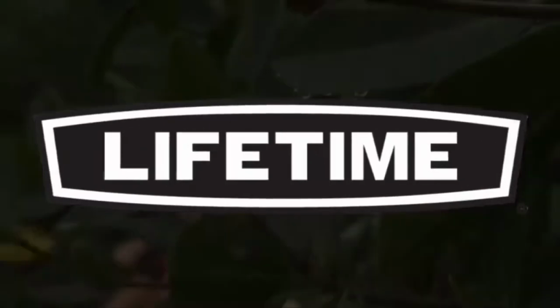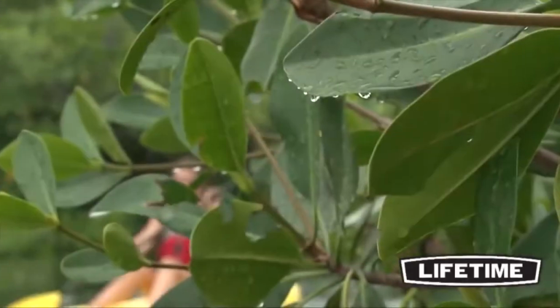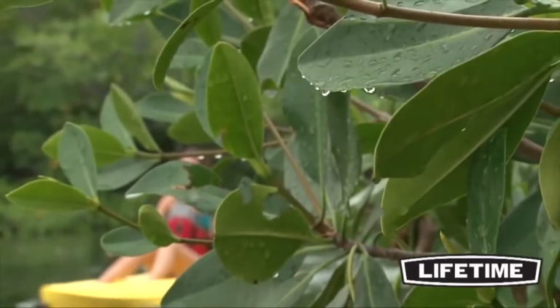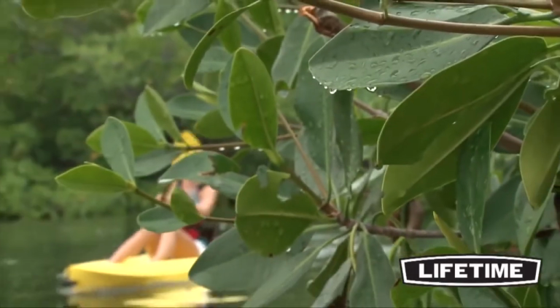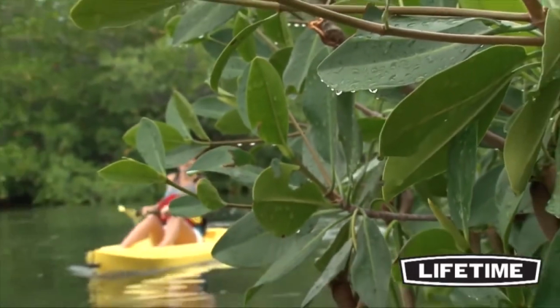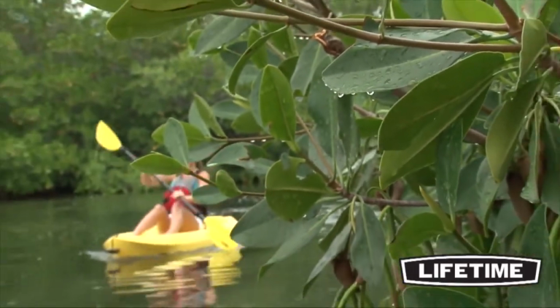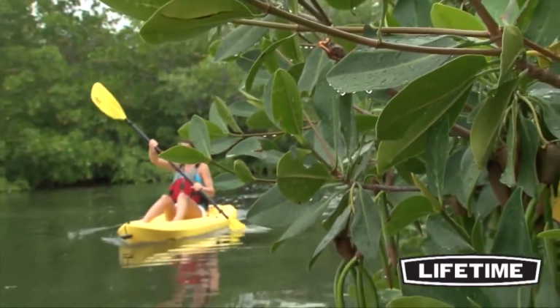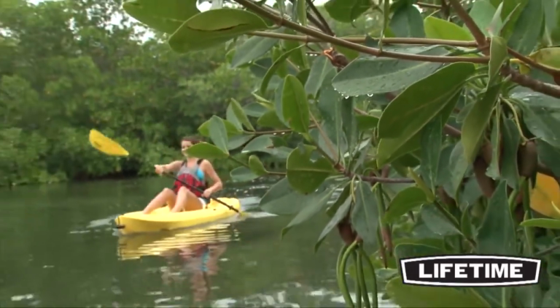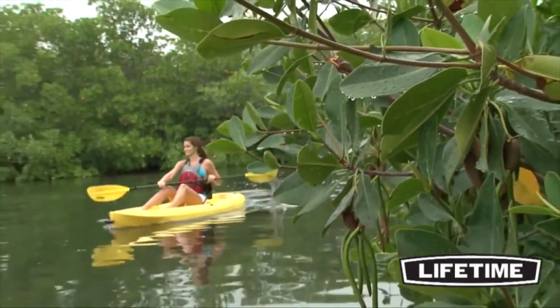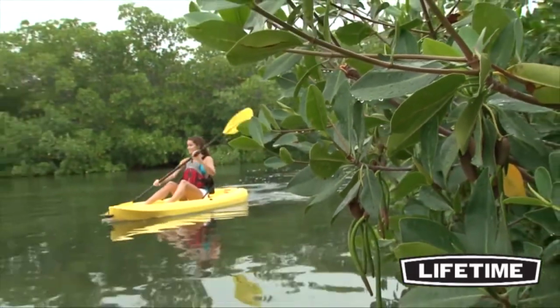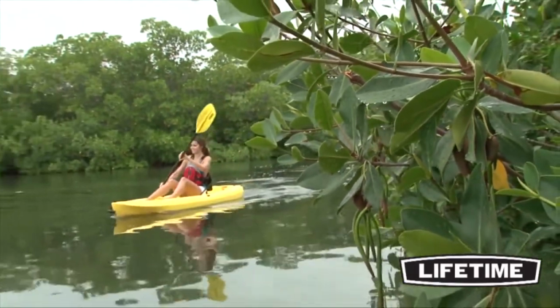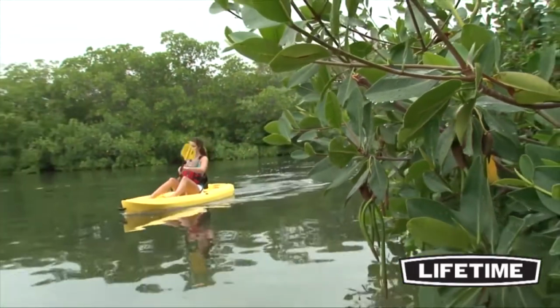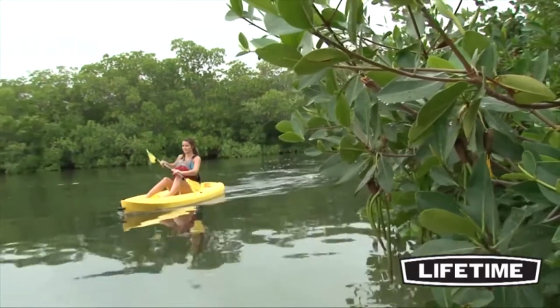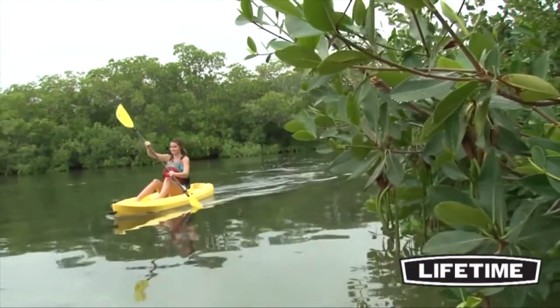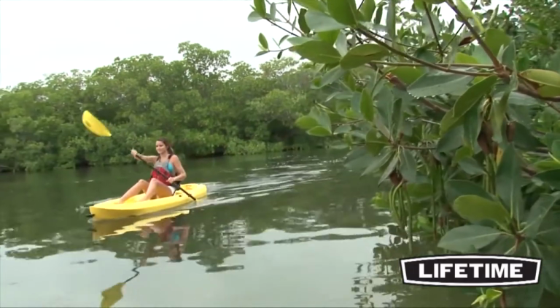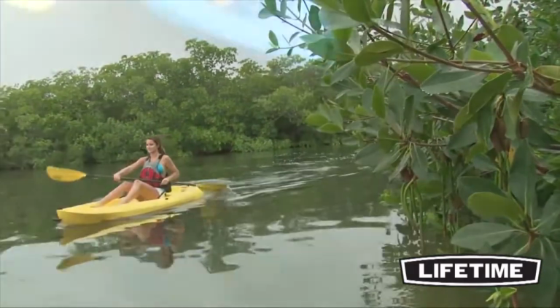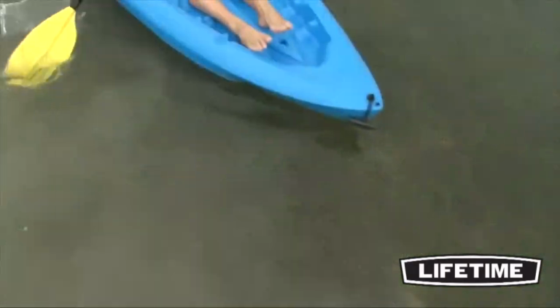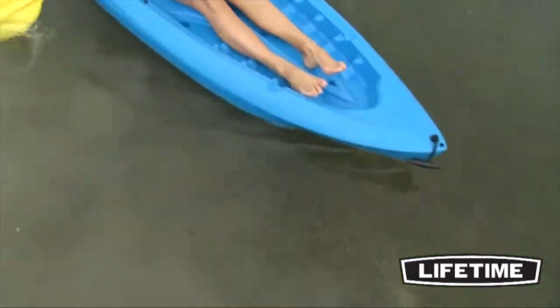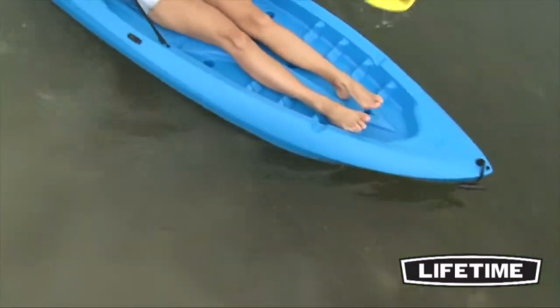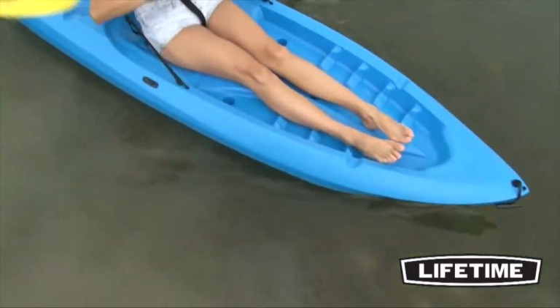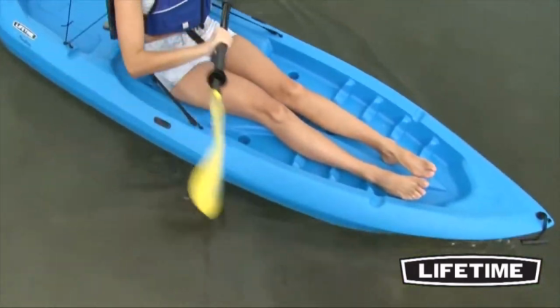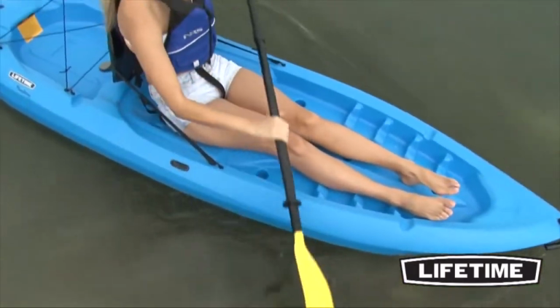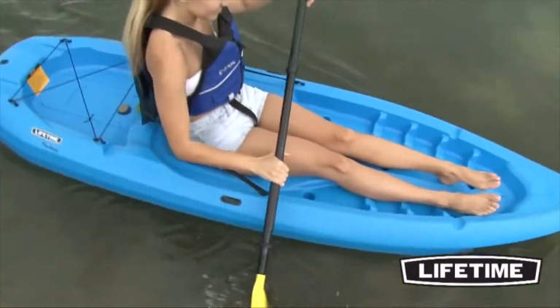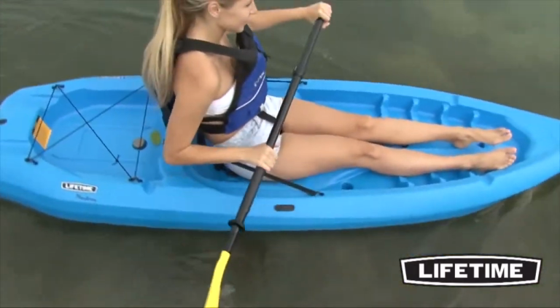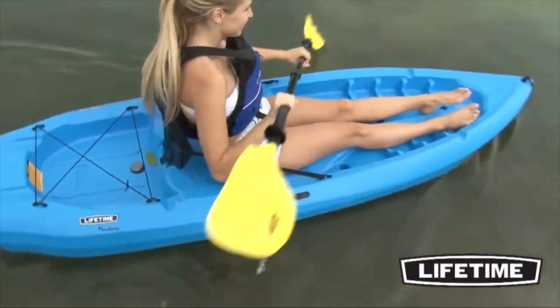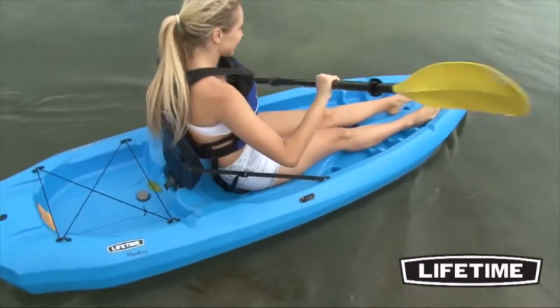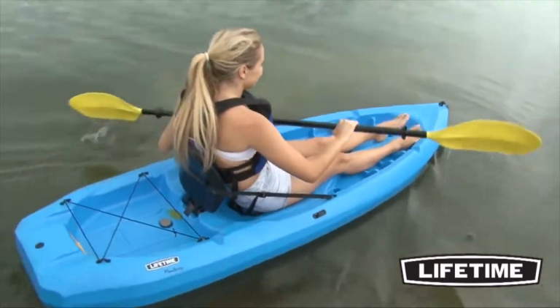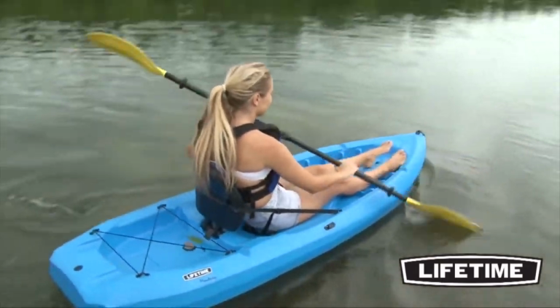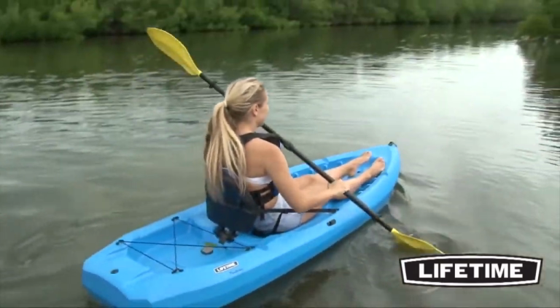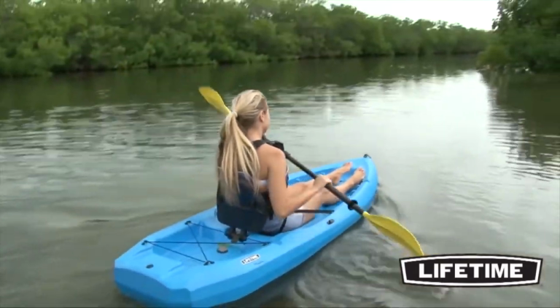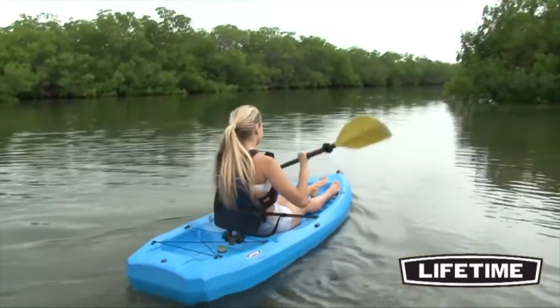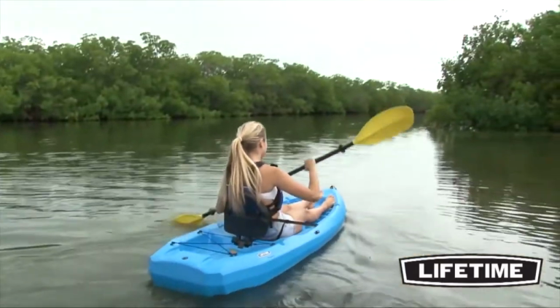Lifetime Products offers a full line of recreational kayaks and paddle boards perfect for your next outdoor excursion. The innovative sit-on-top style of kayak design allows you to get out on the water and experience a new outdoor adventure.